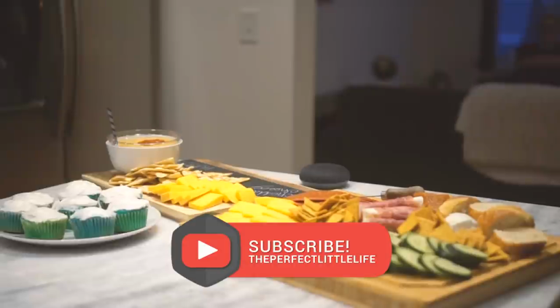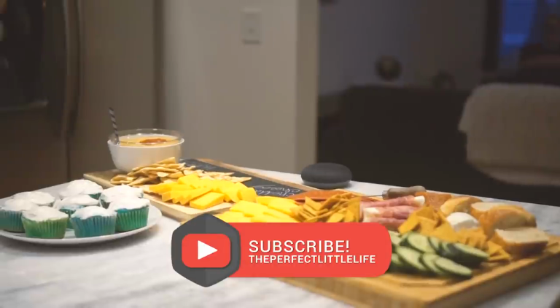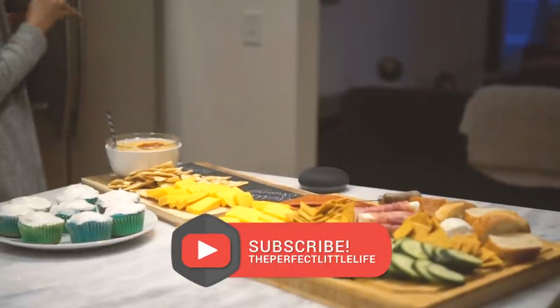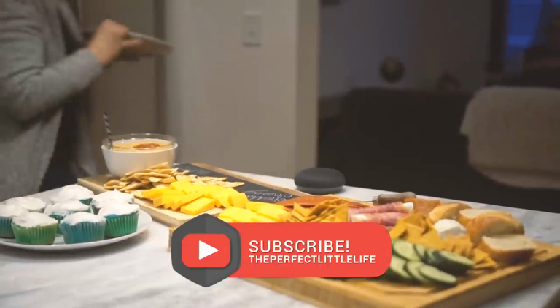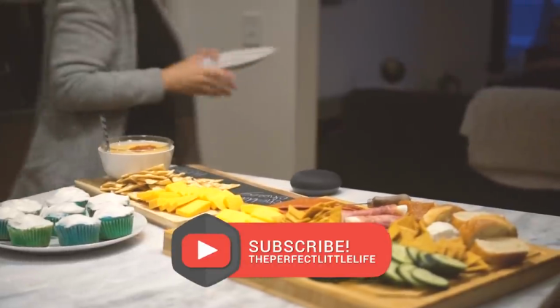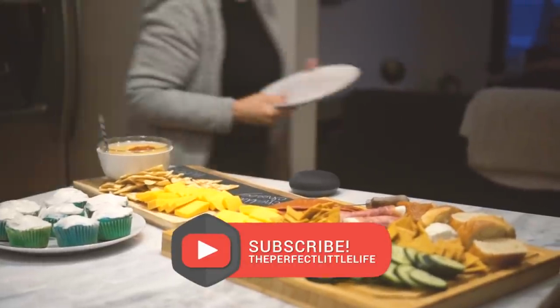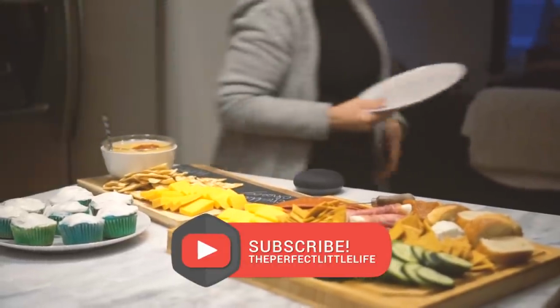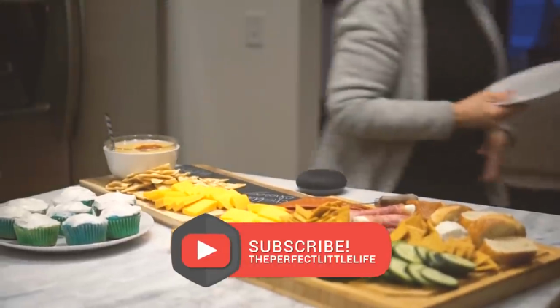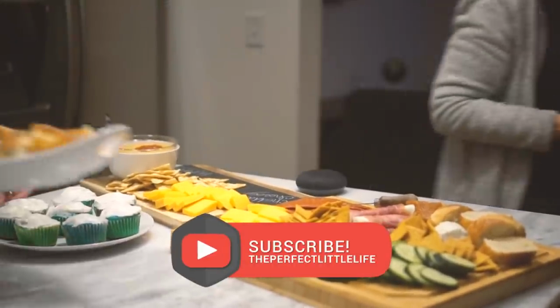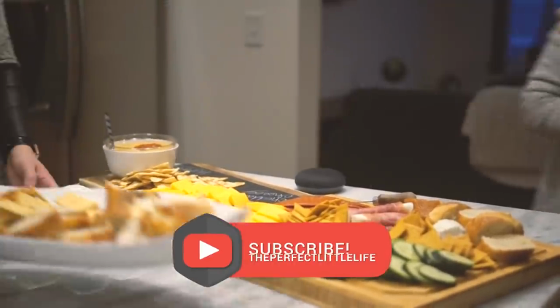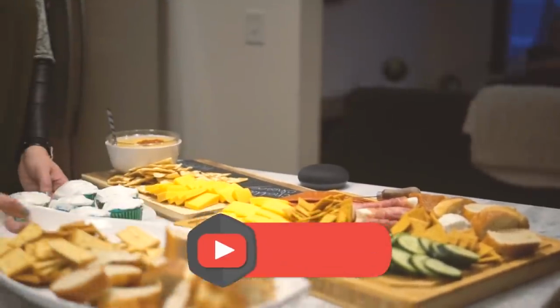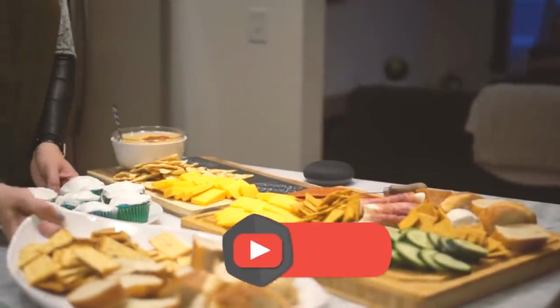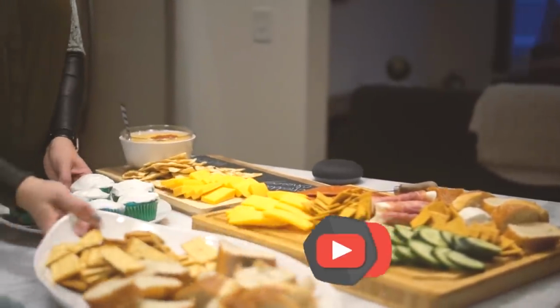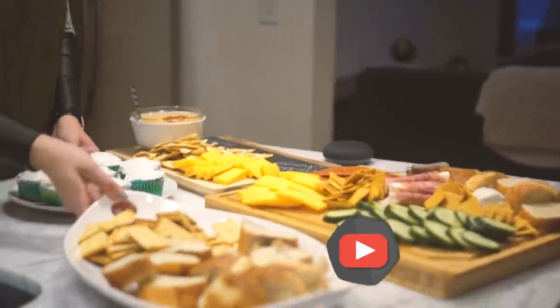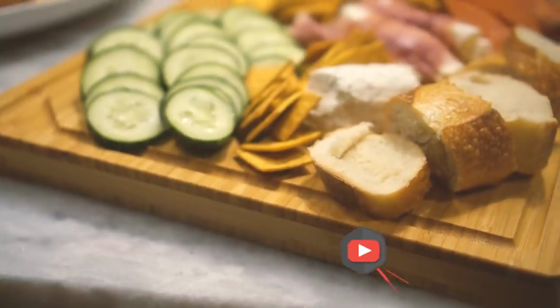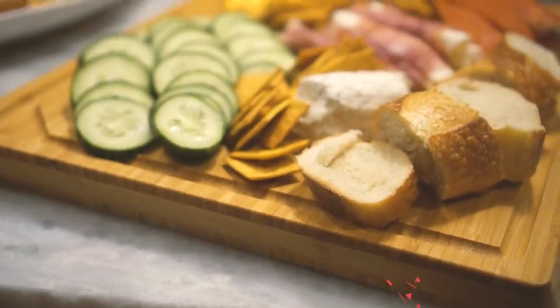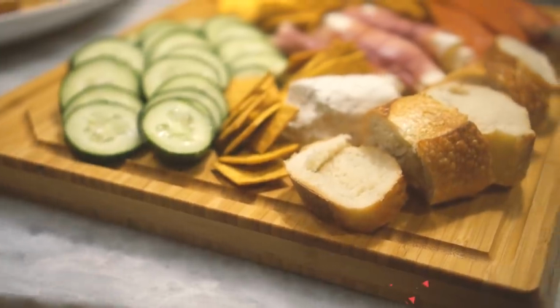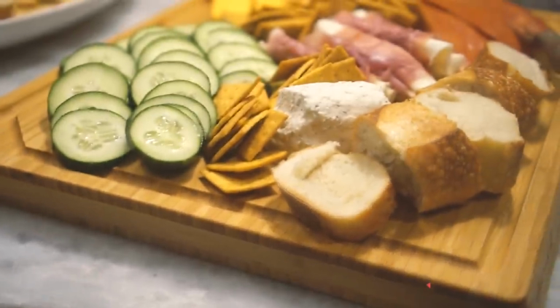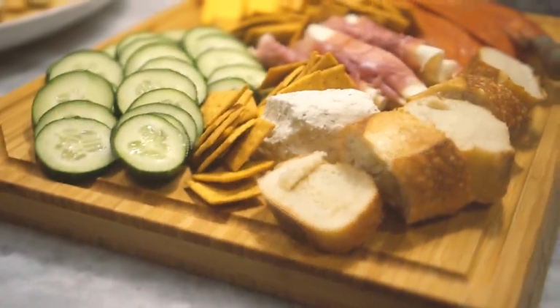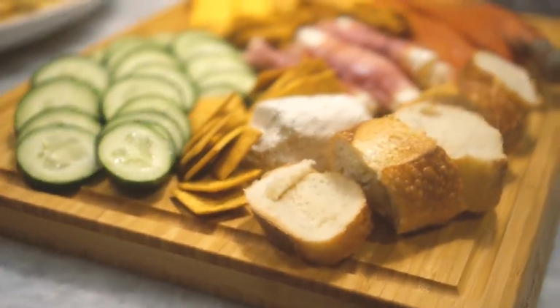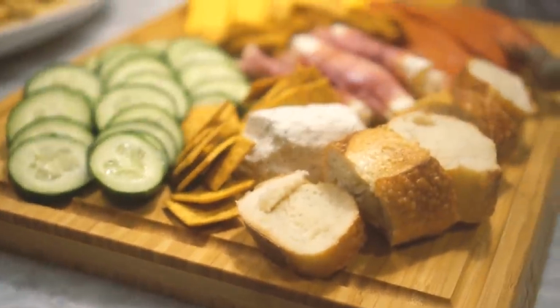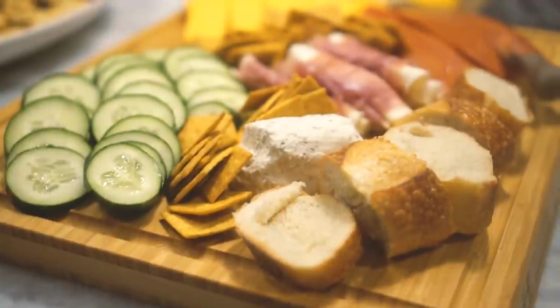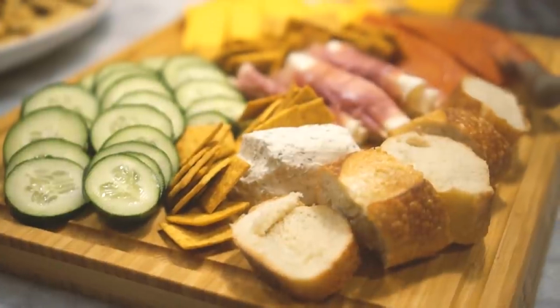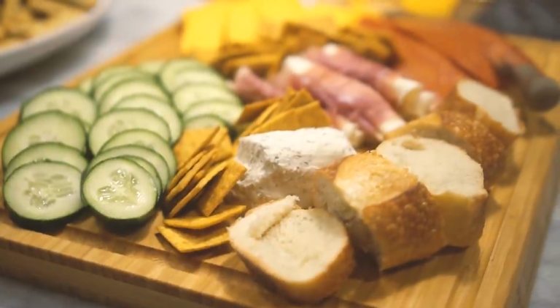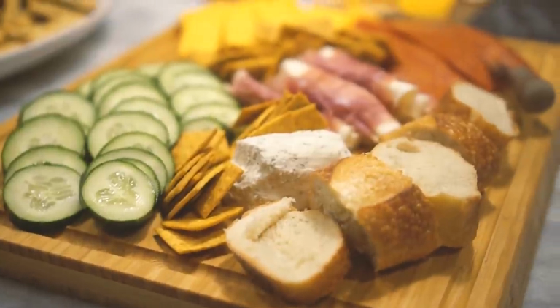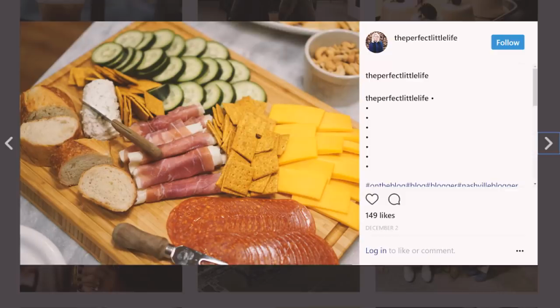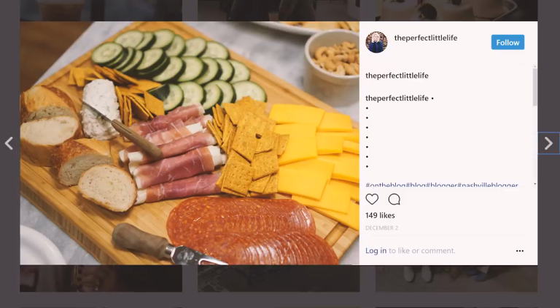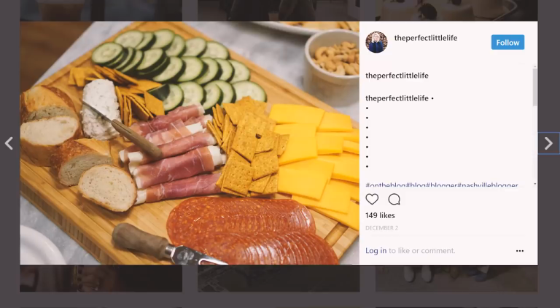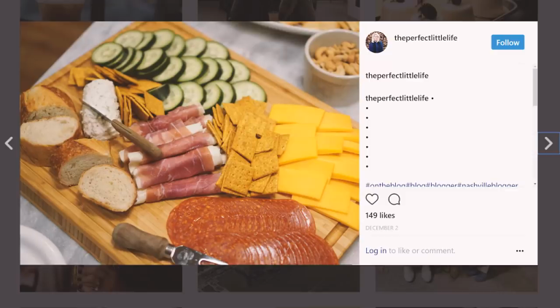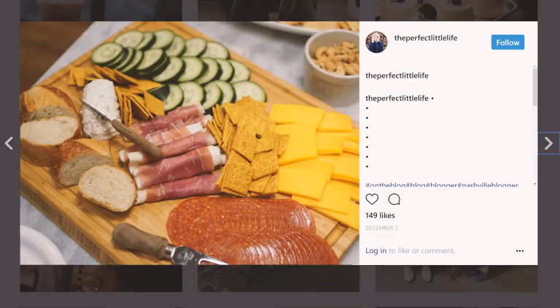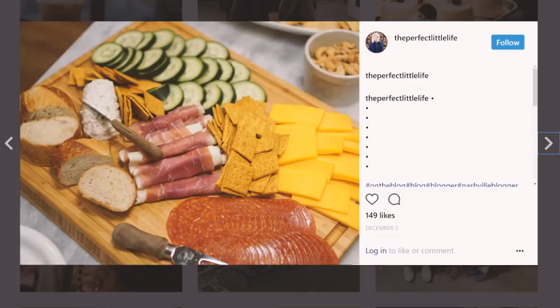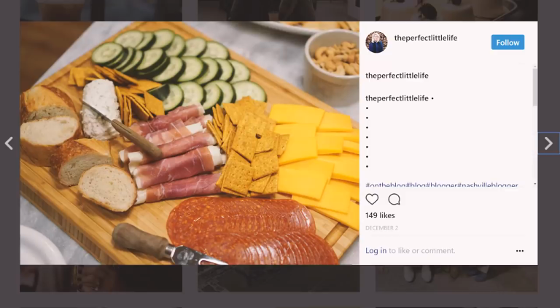Let me know your tips and tricks on making your charcuterie board — I'd love to hear them. Comment below and I can't wait to see you guys next week.